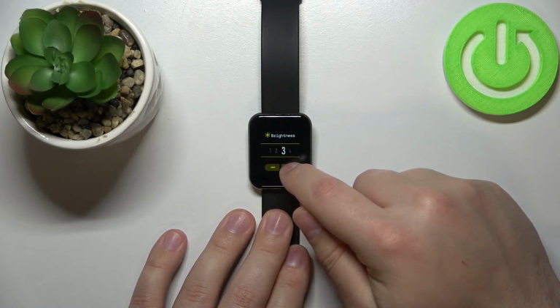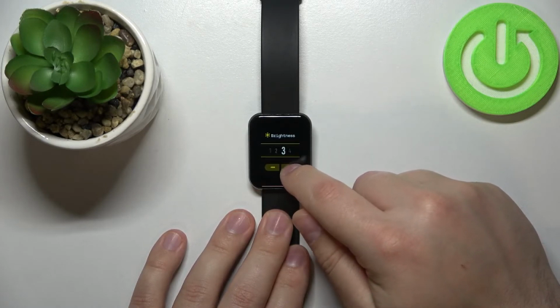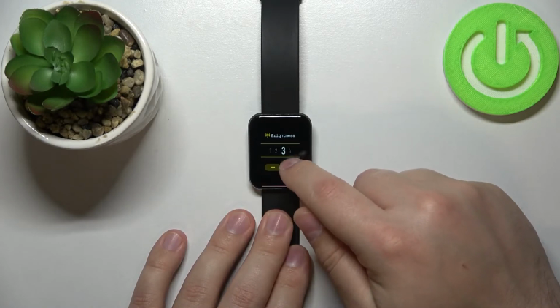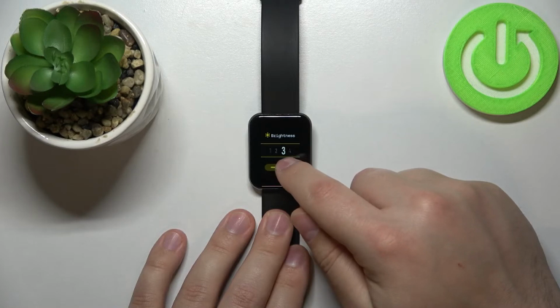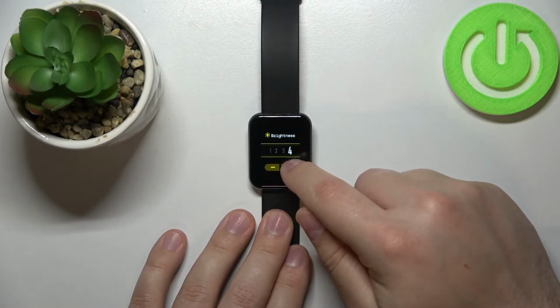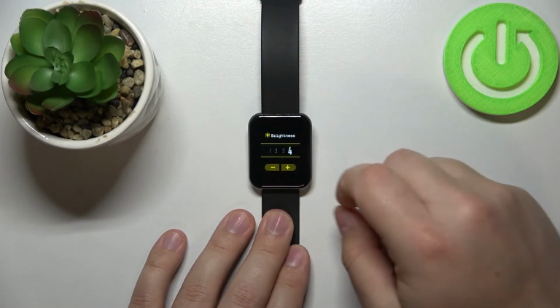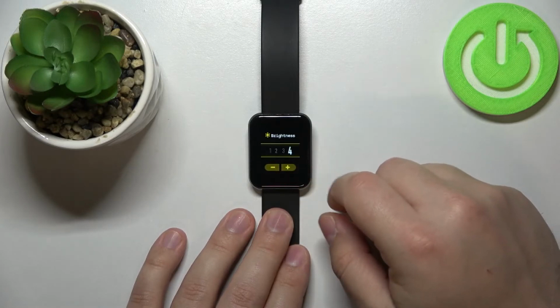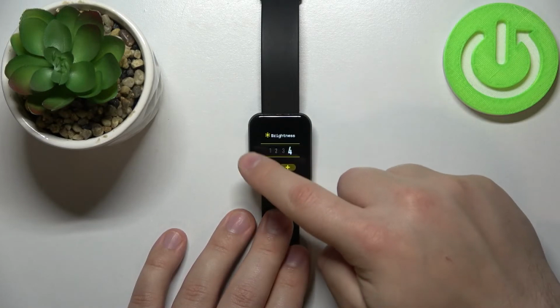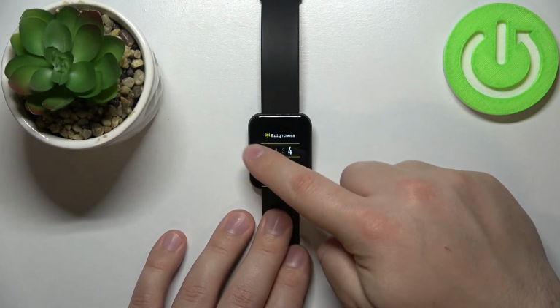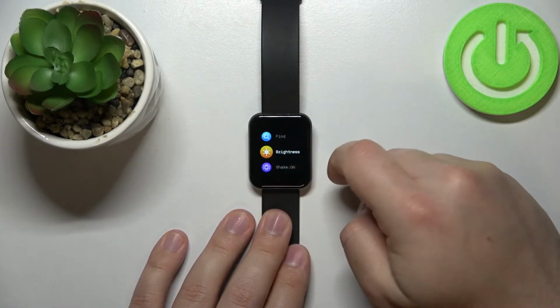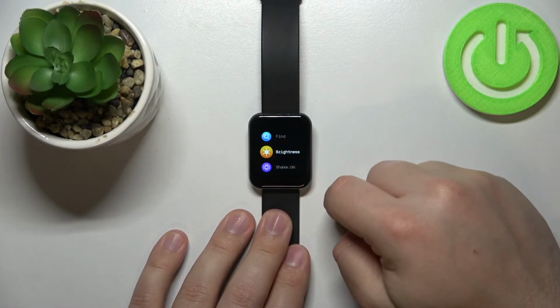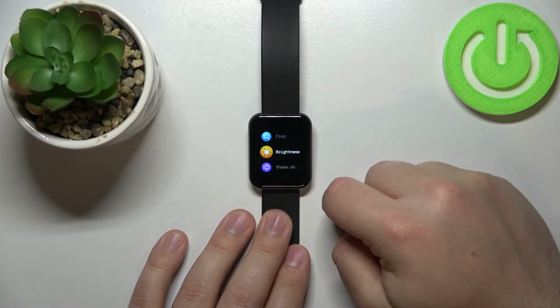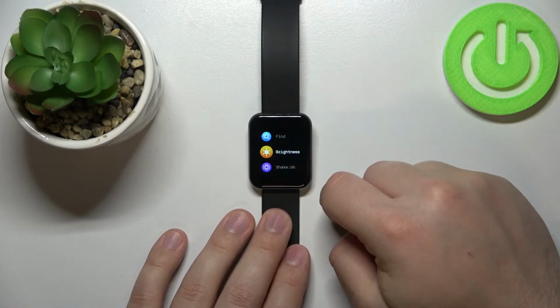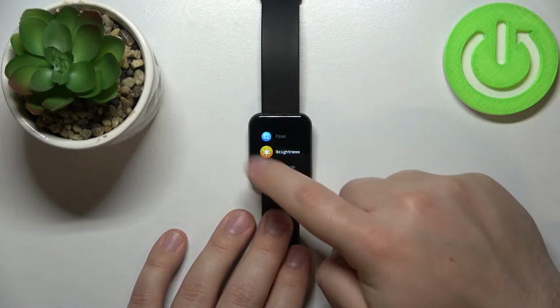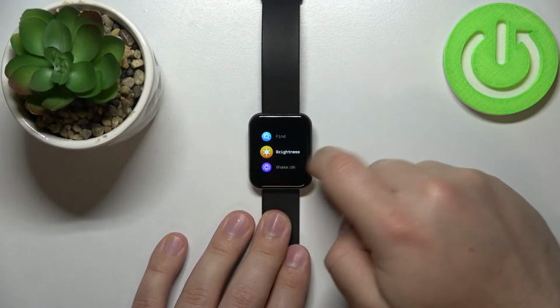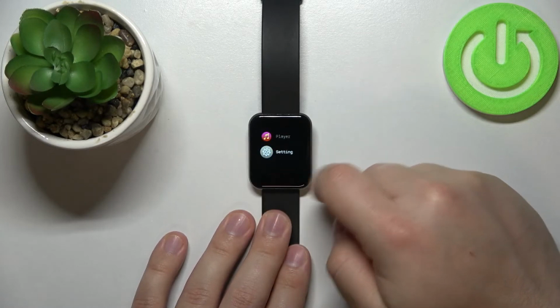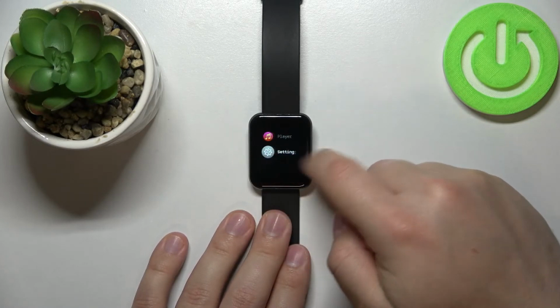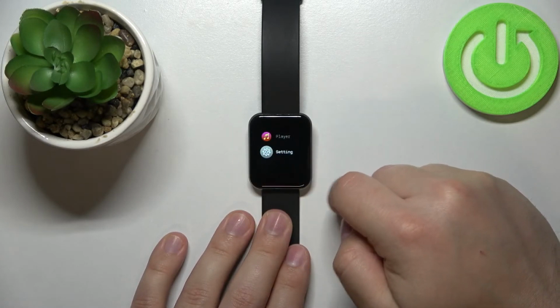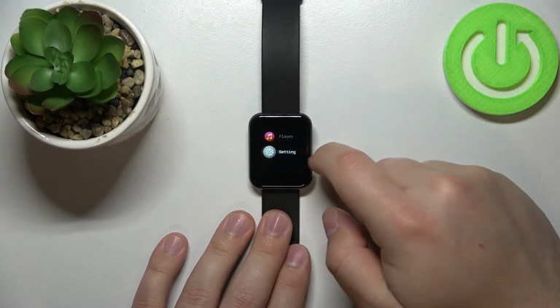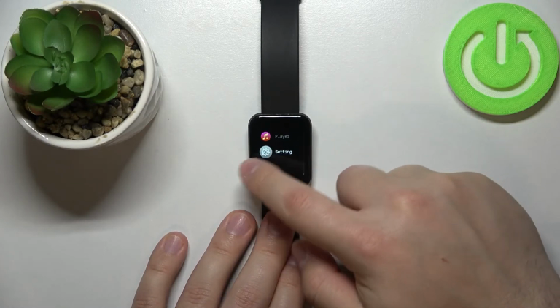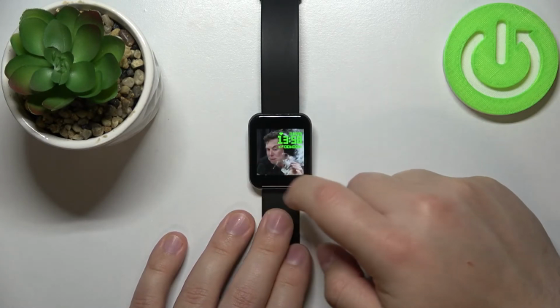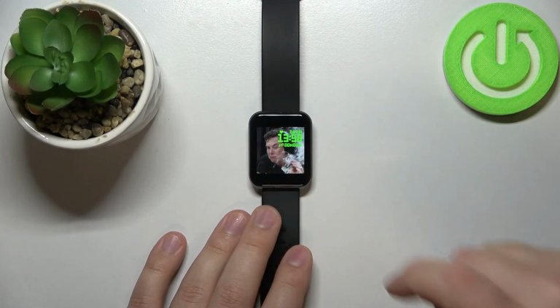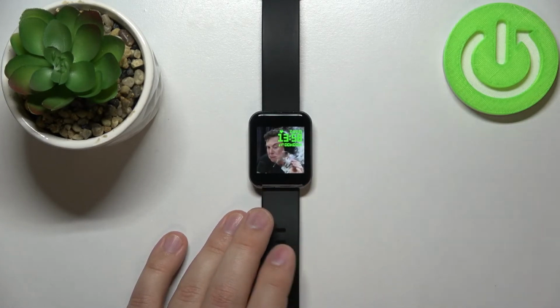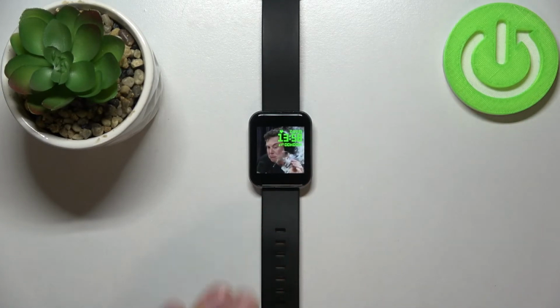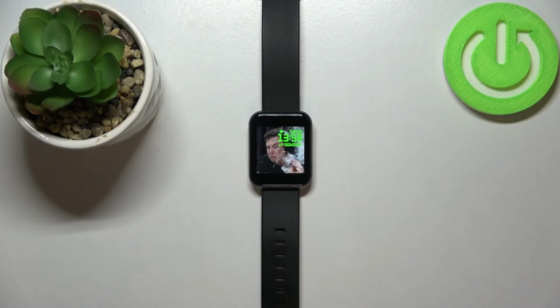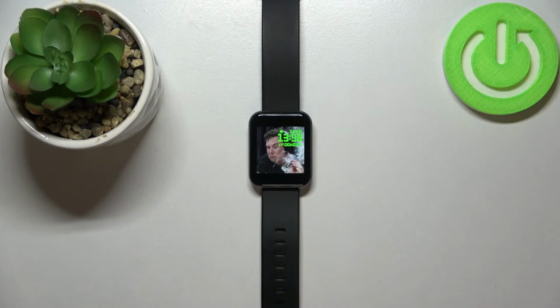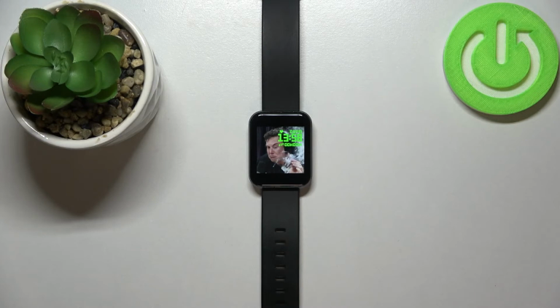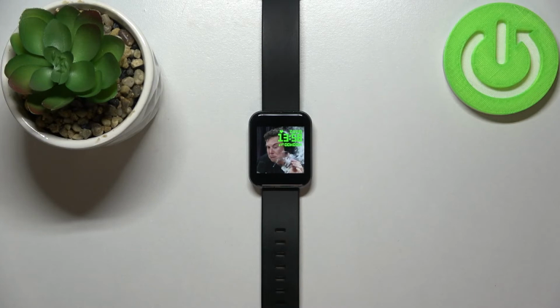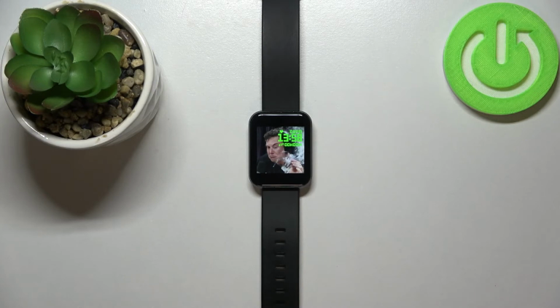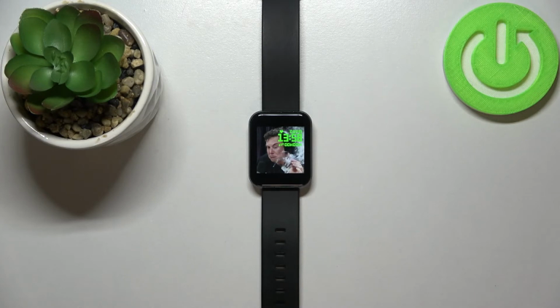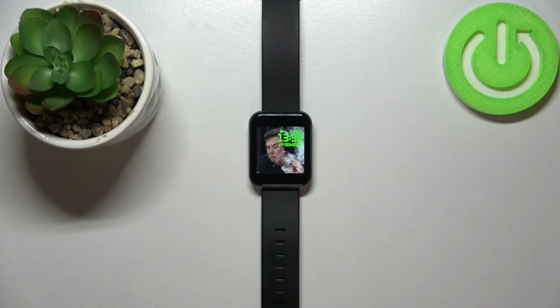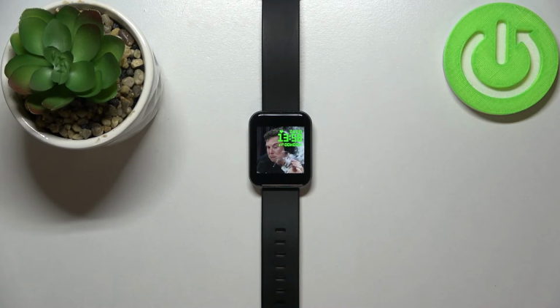Select the level of brightness you like and then simply swipe right on the screen to go back. And that's how you adjust the screen brightness on this device.